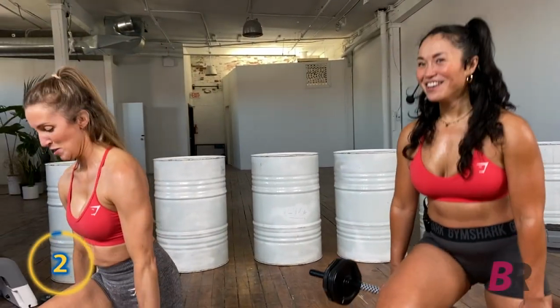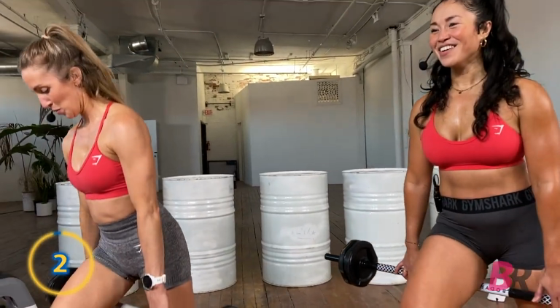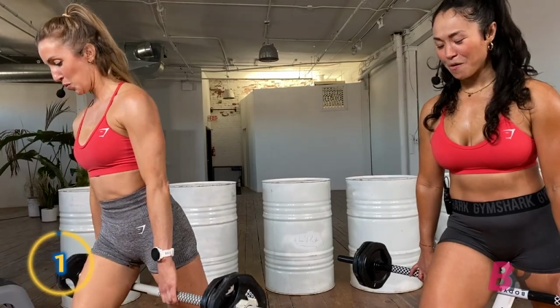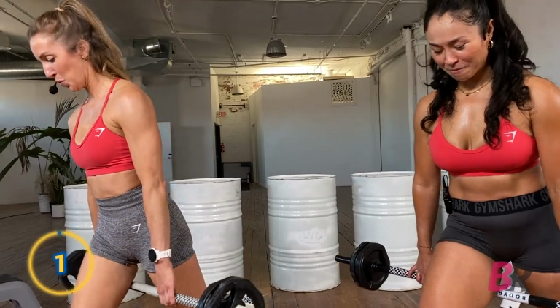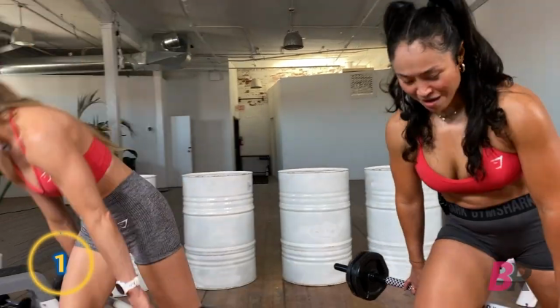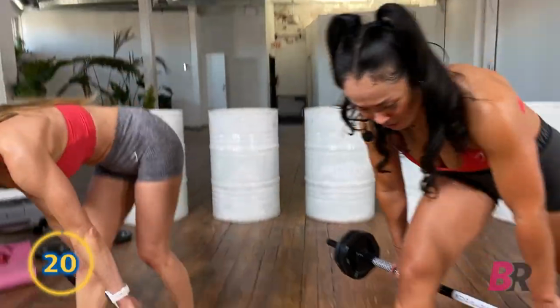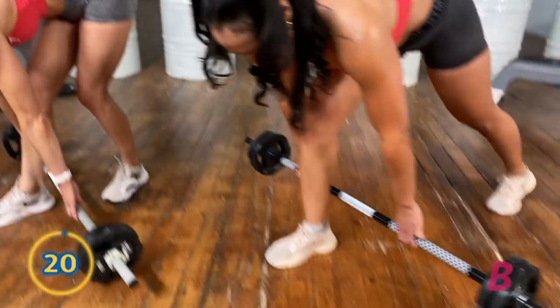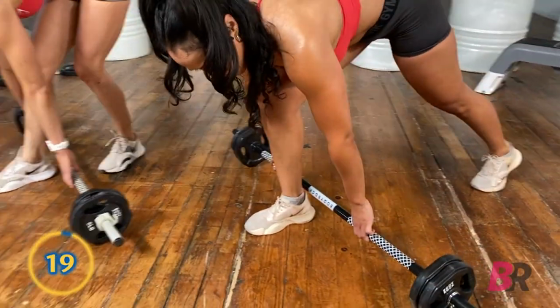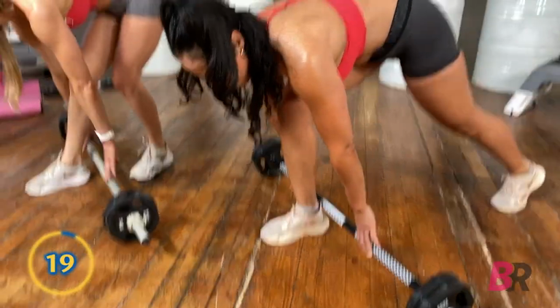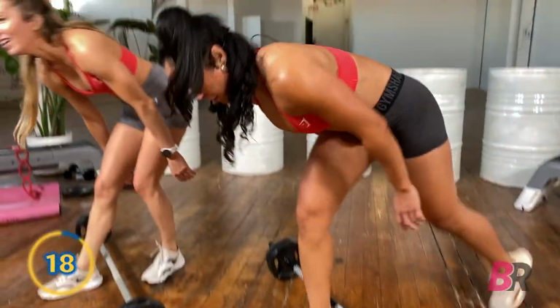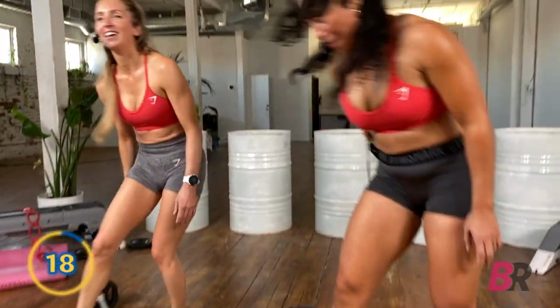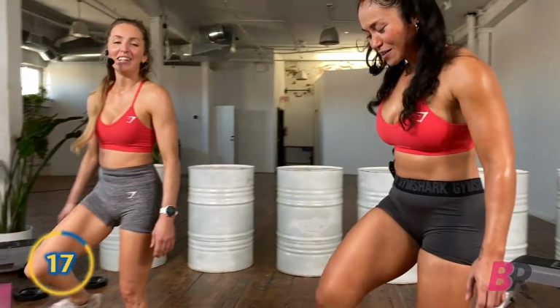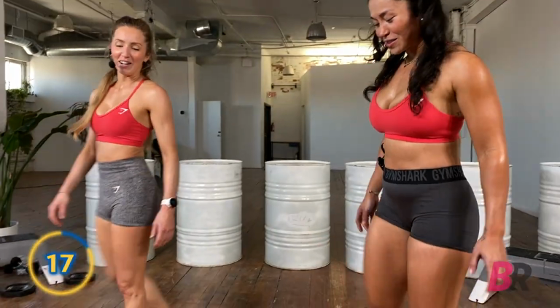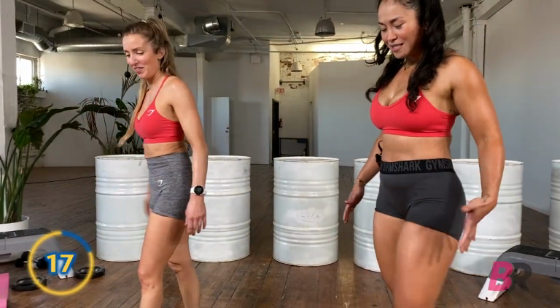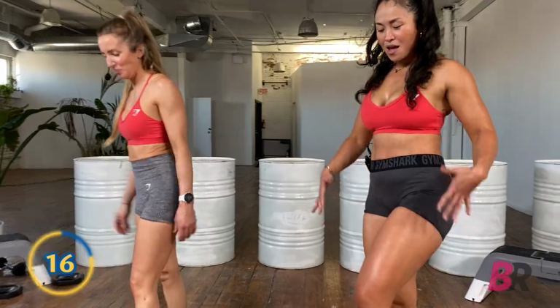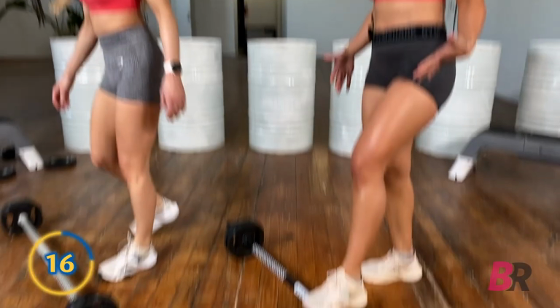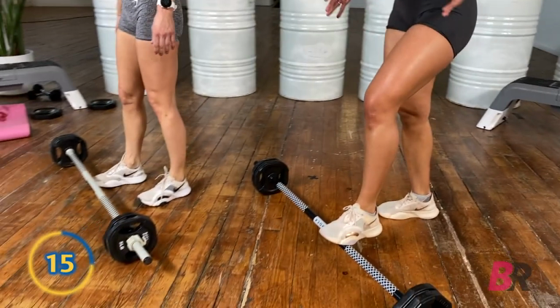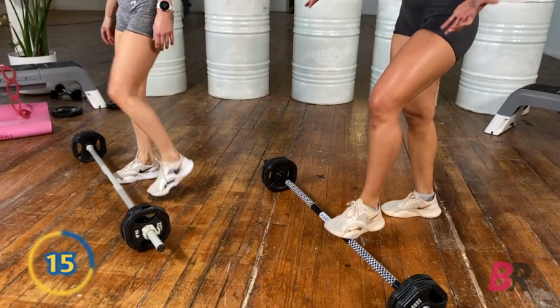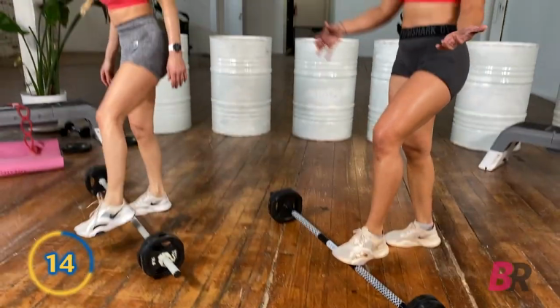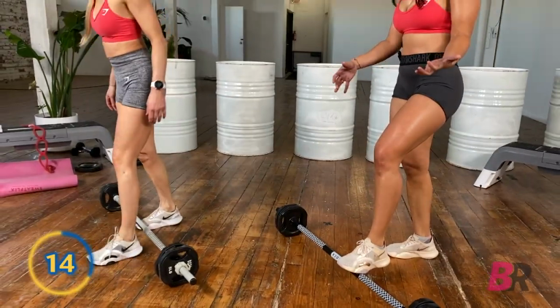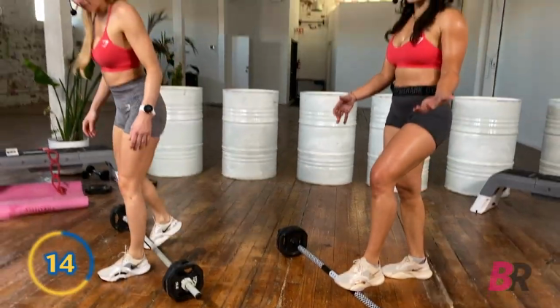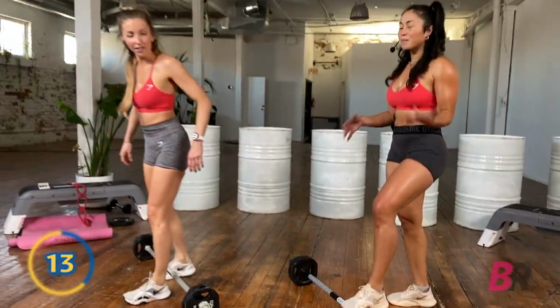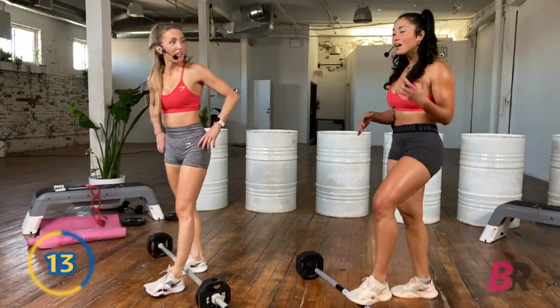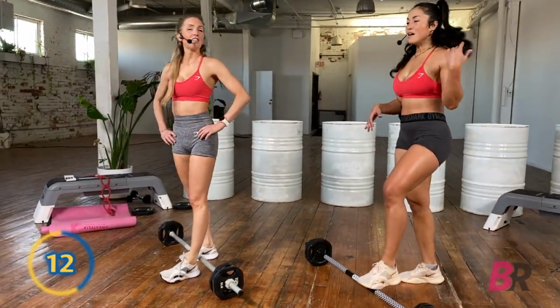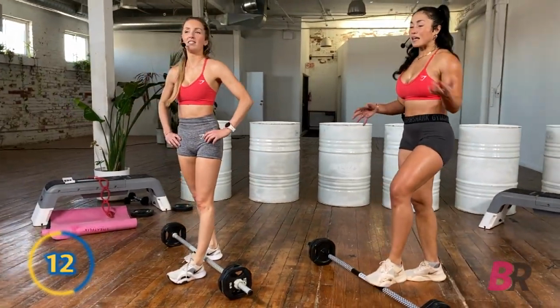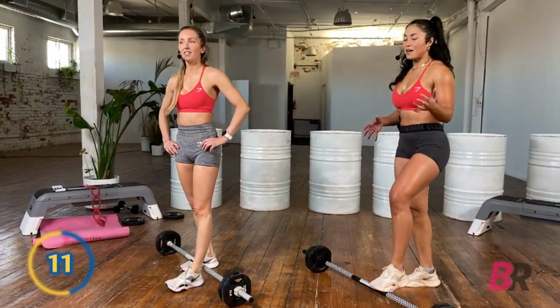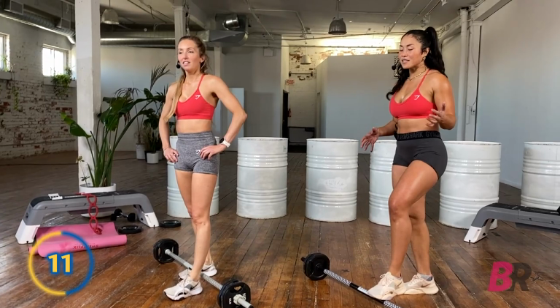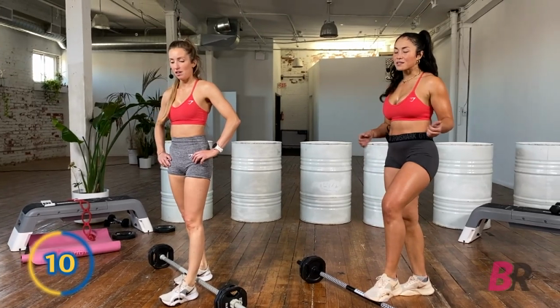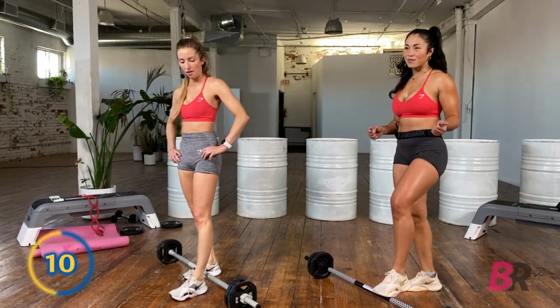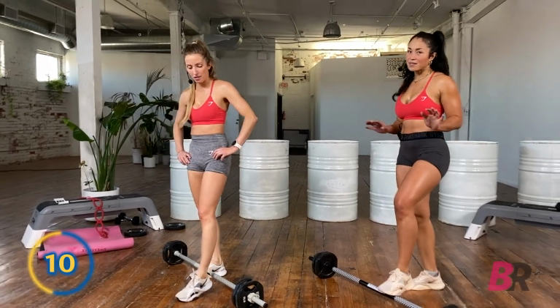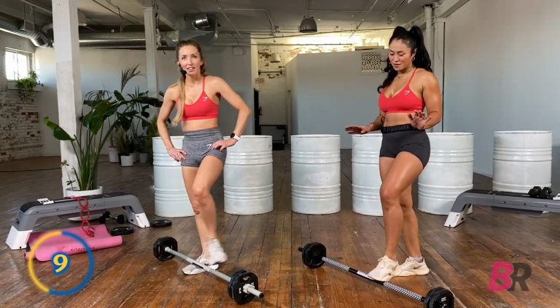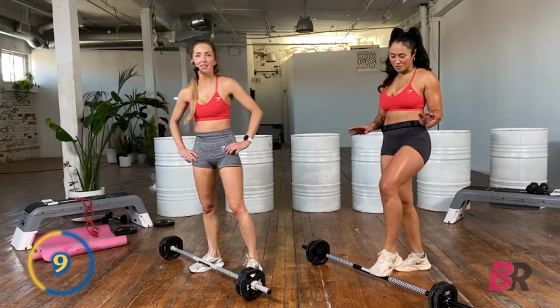Two and one. Lower your bar, switch your stance, and if you need to take your bar slightly on a diagonal so that it fits, do you.